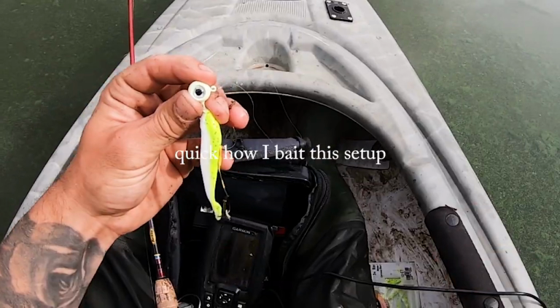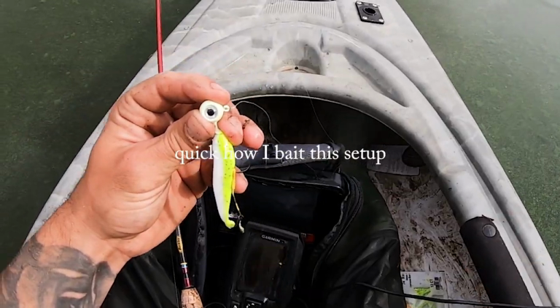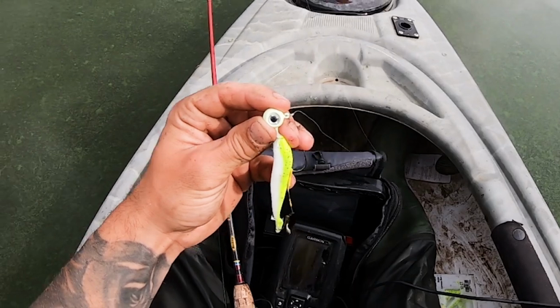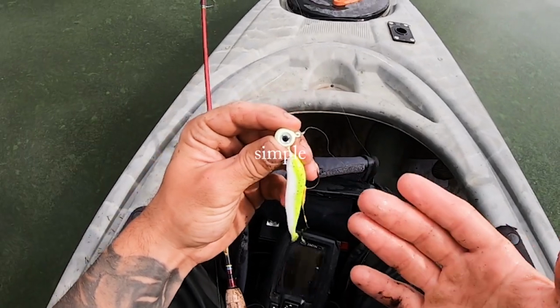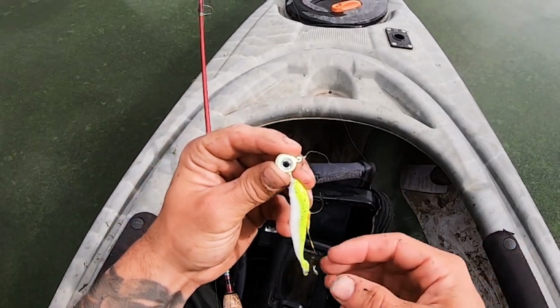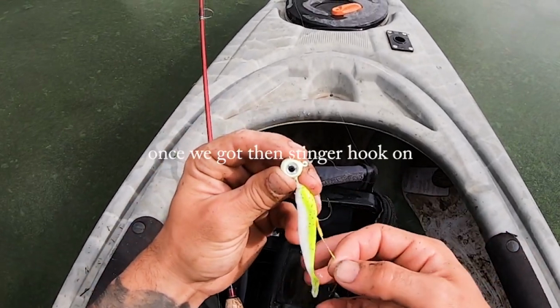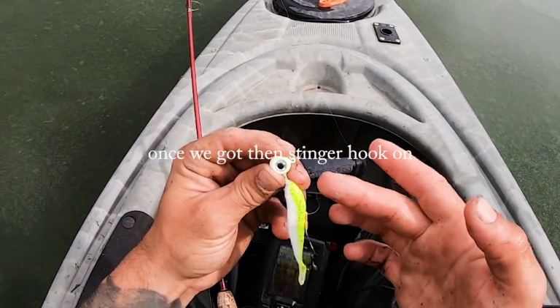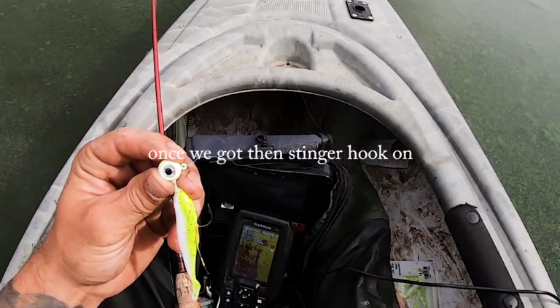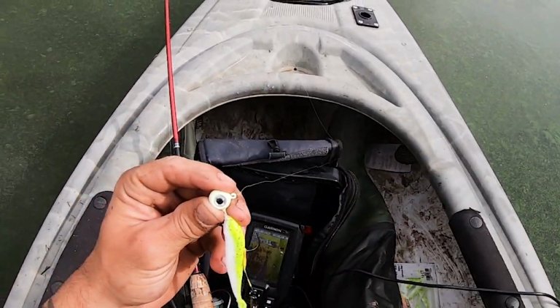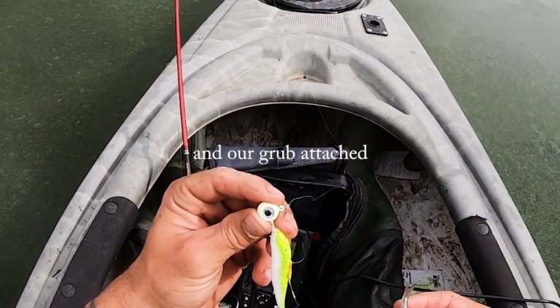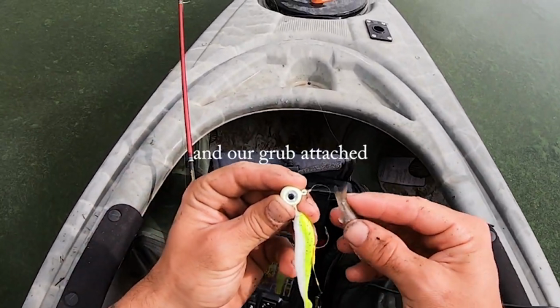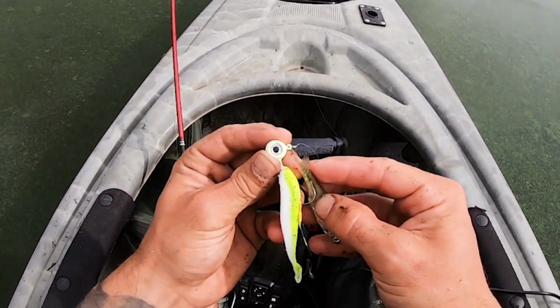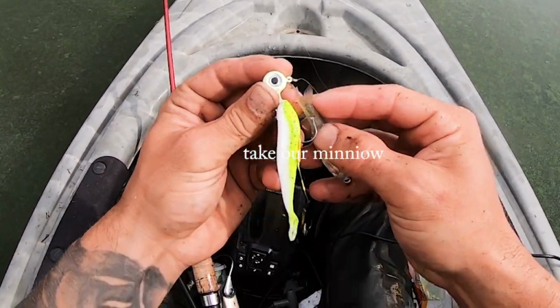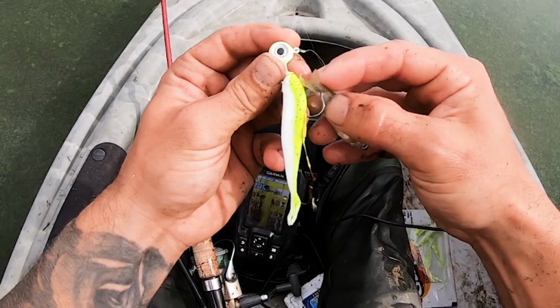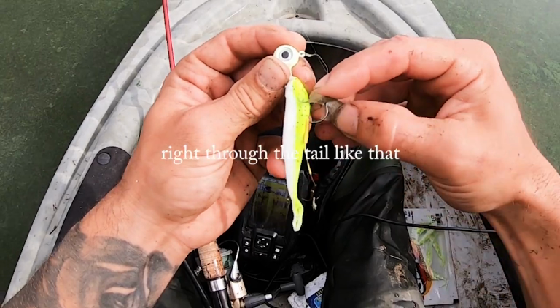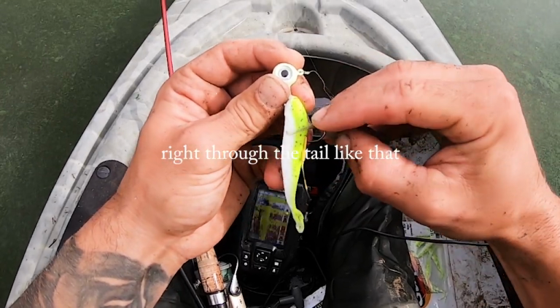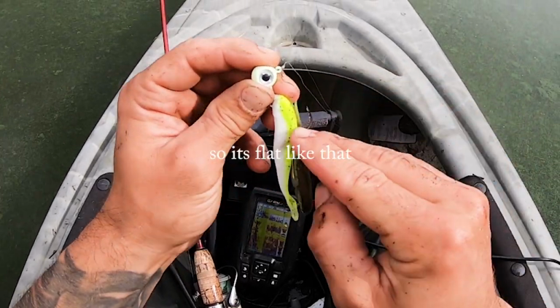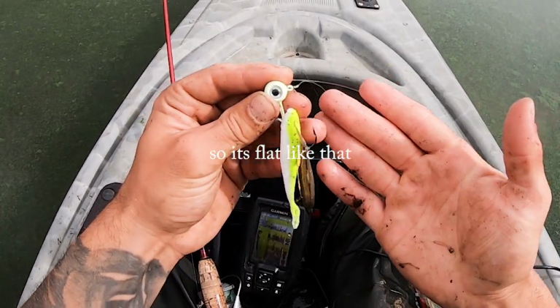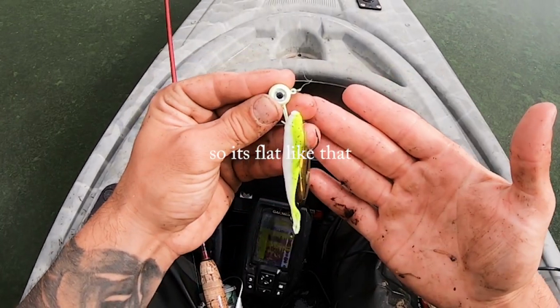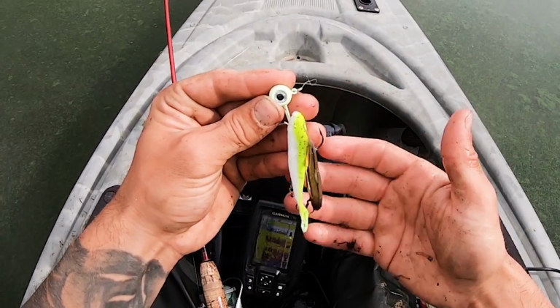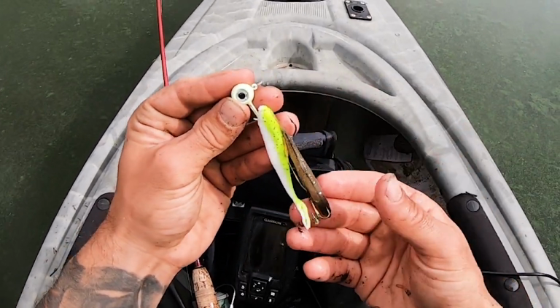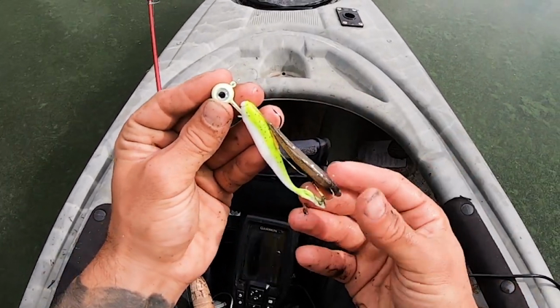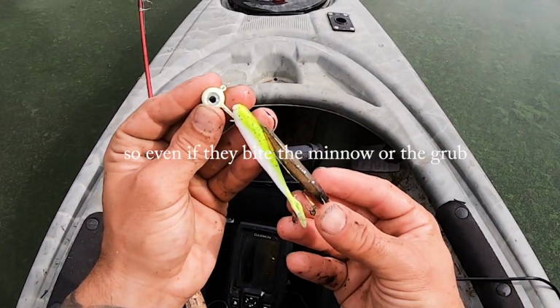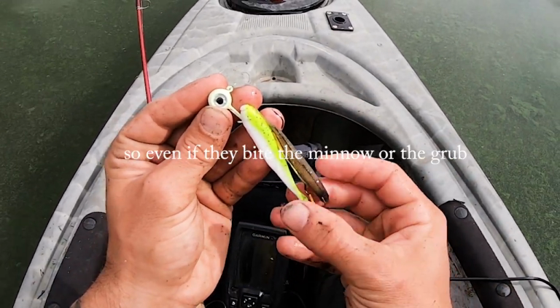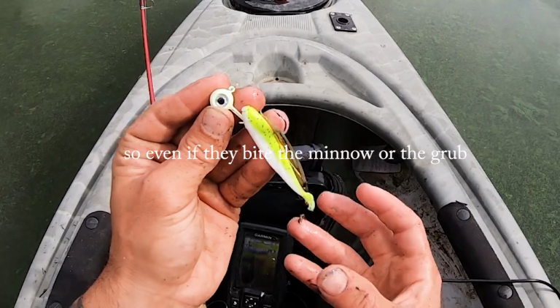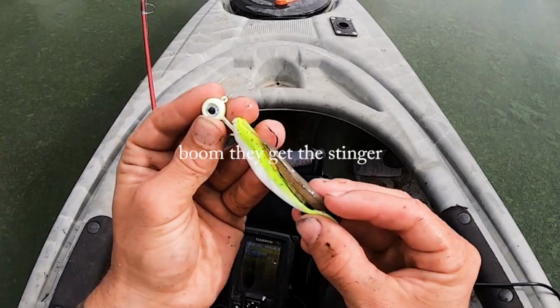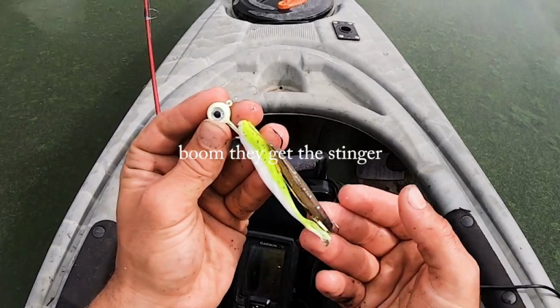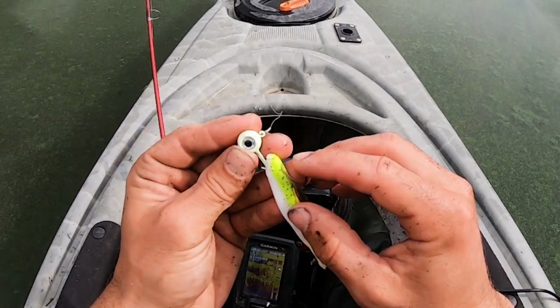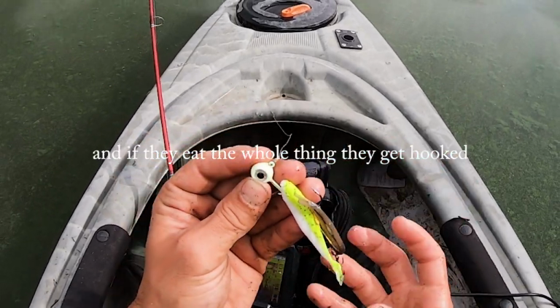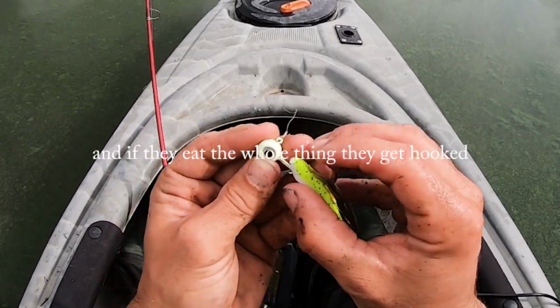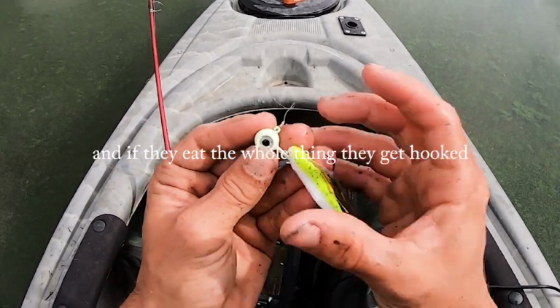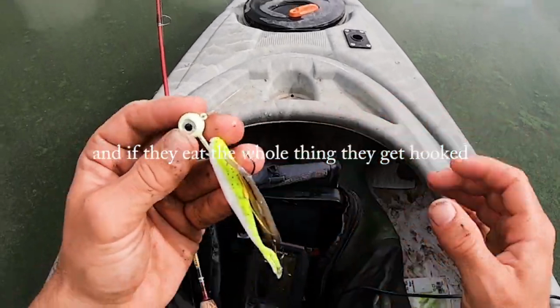Quick look at how I bait this setup — it's simple. Once we've got the stinger hook on and our grub attached, take the minnow right to the tail so it's flat. That way, even if they bite the minnow or the grub, they get the stinger, and if they eat the whole thing, they get hooked.